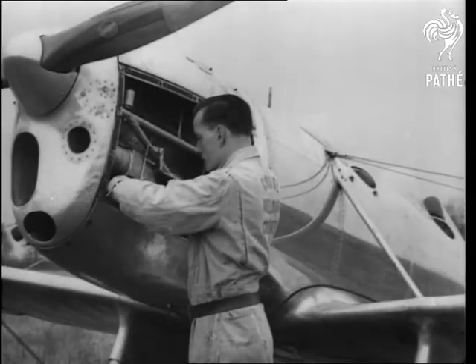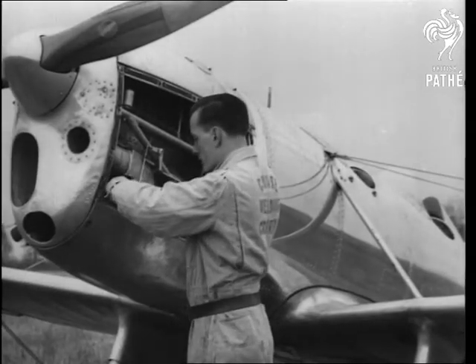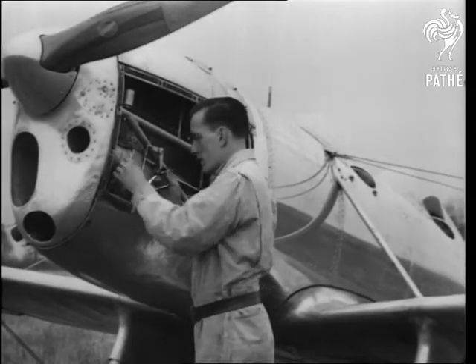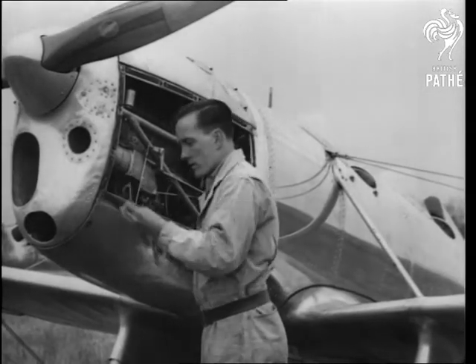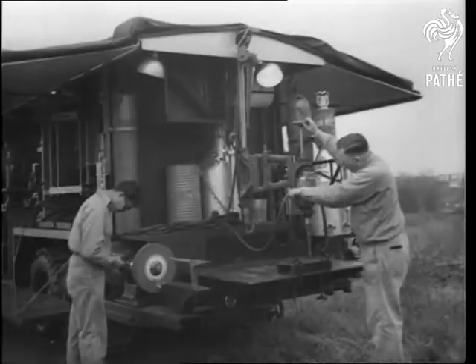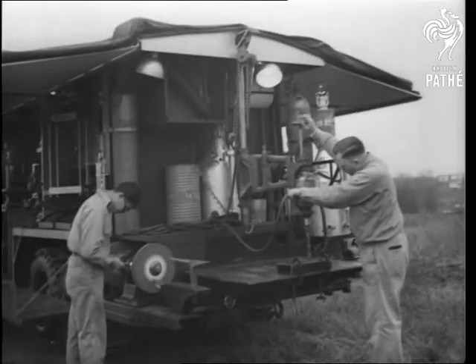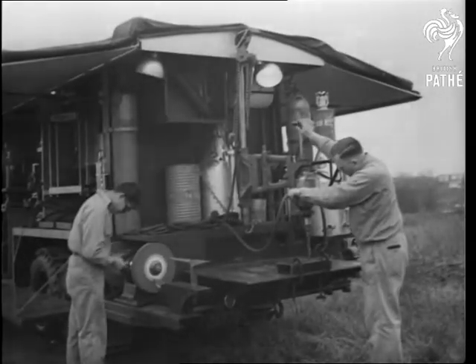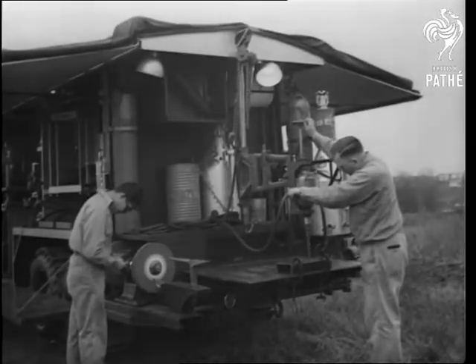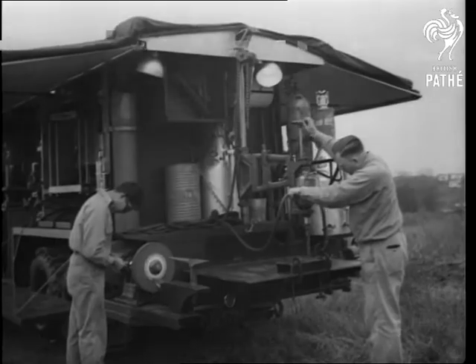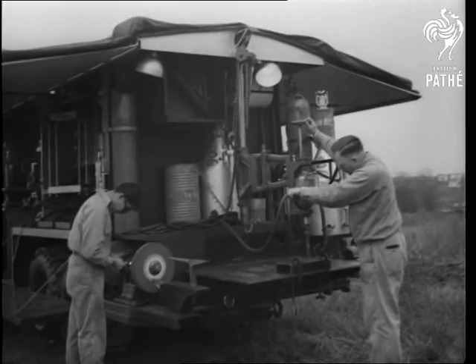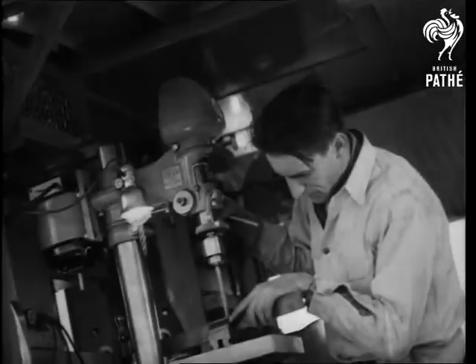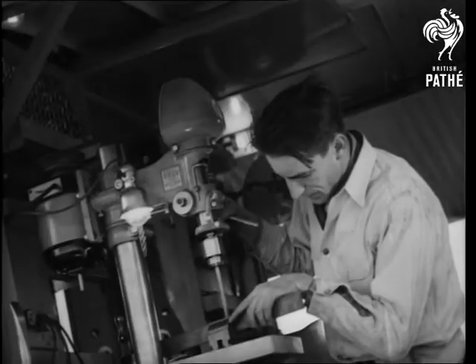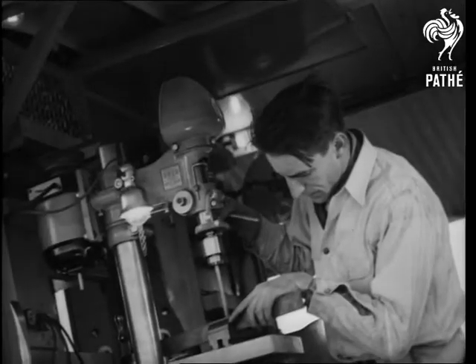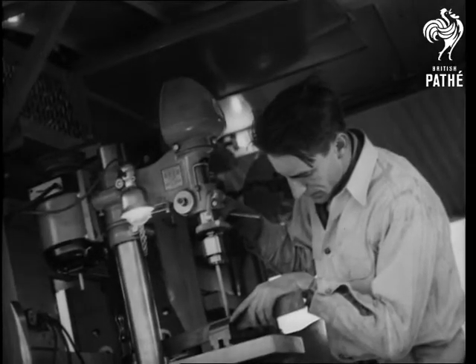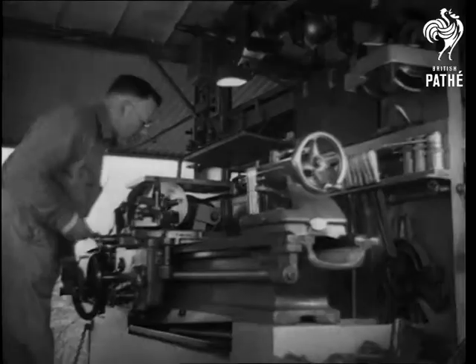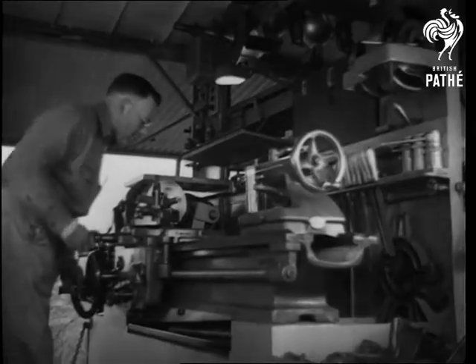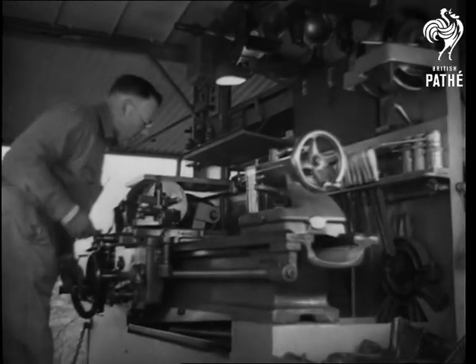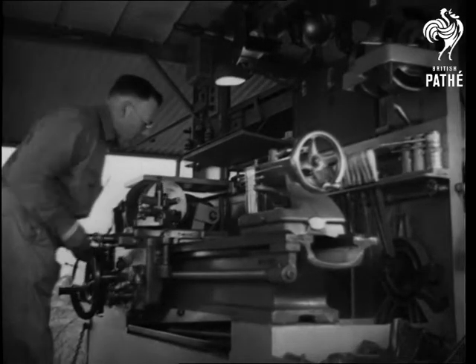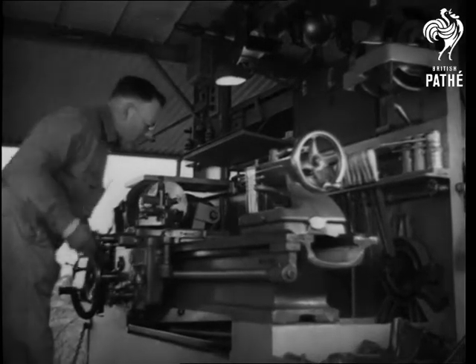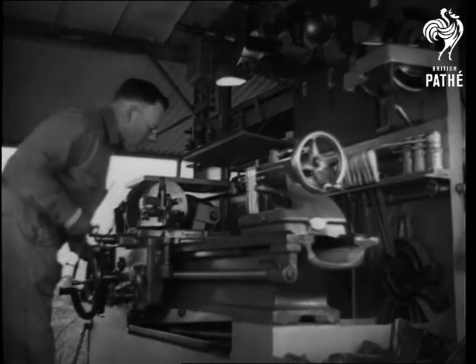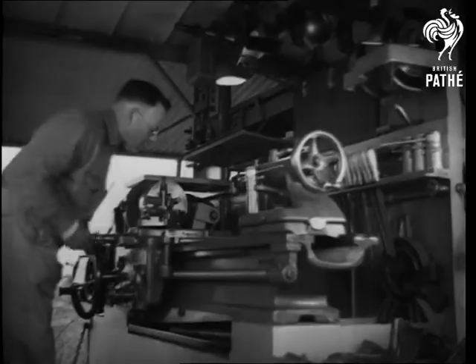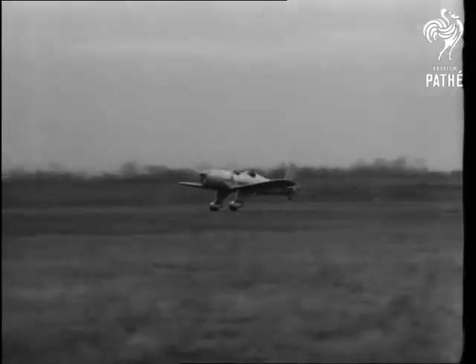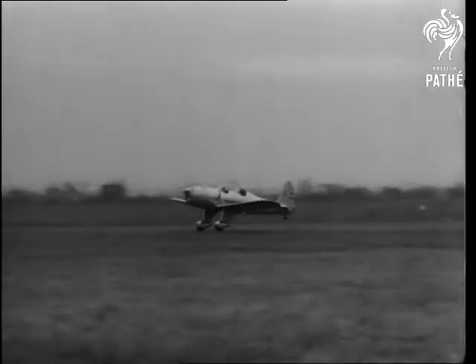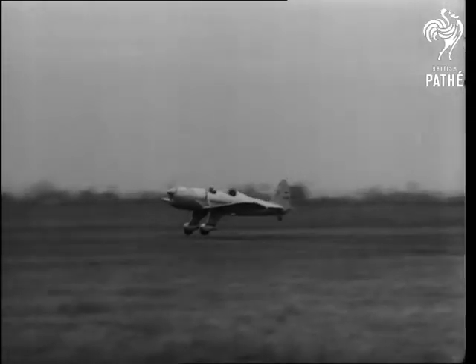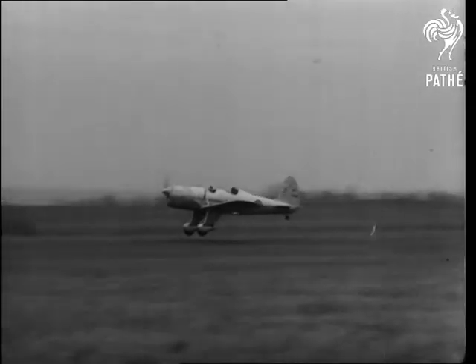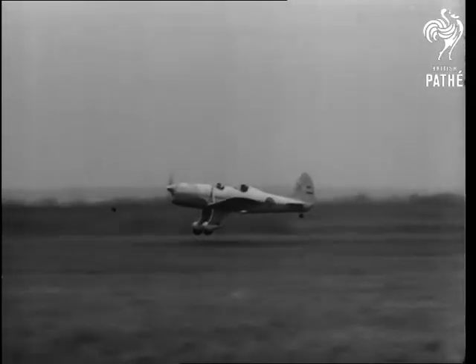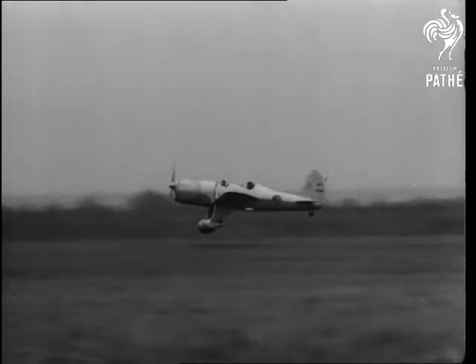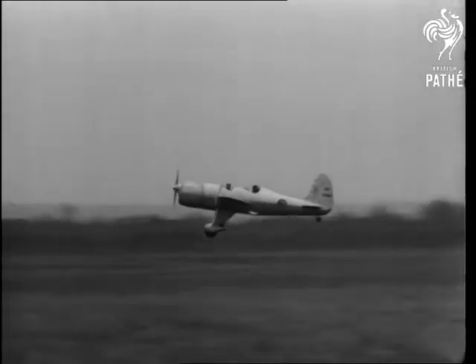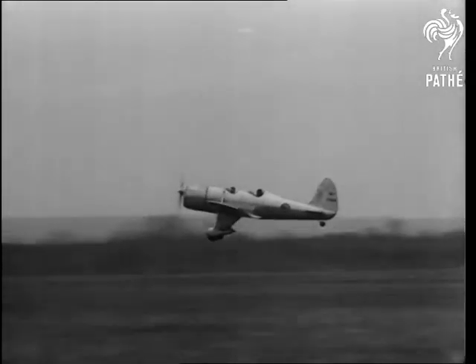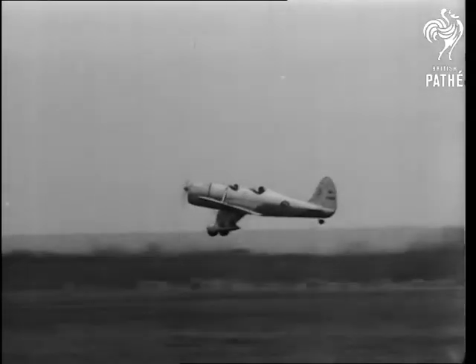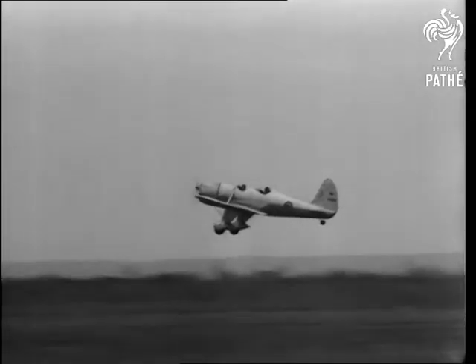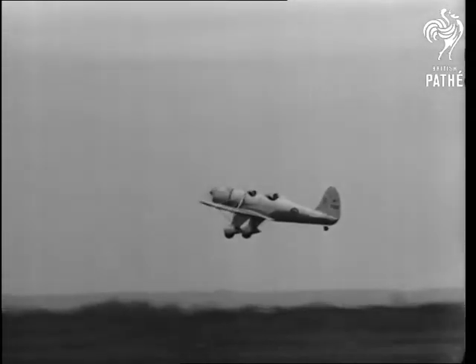This plane is in need of a feed line repair, and the machine shop on wheels does the job in record time. The damage made good, she's off again on the Sky Trail, rescued by the airplane's own ambulance.